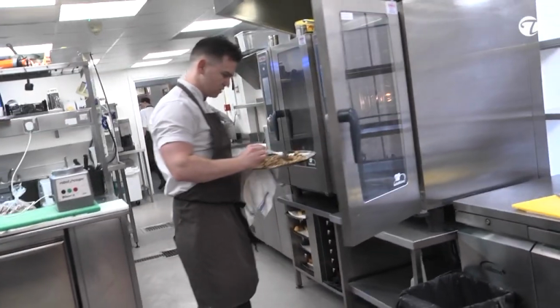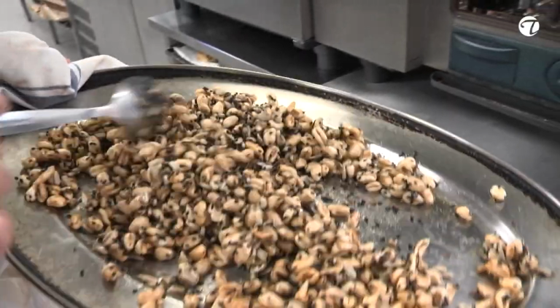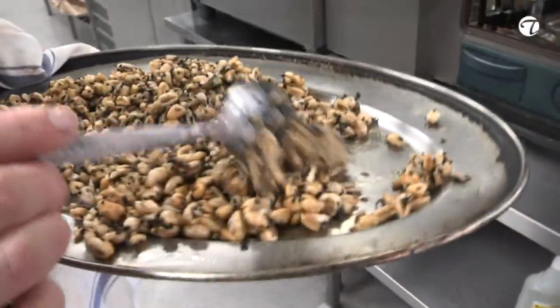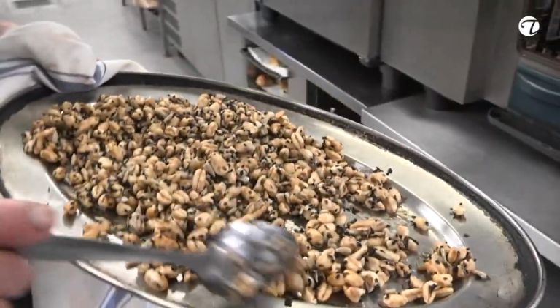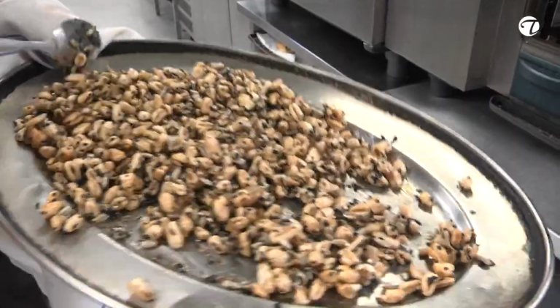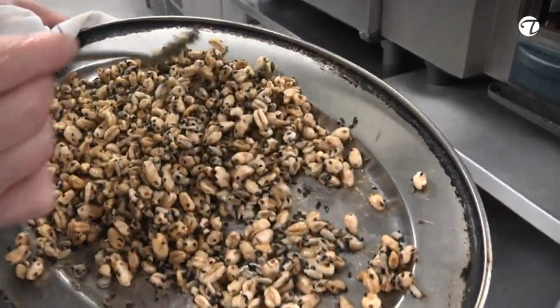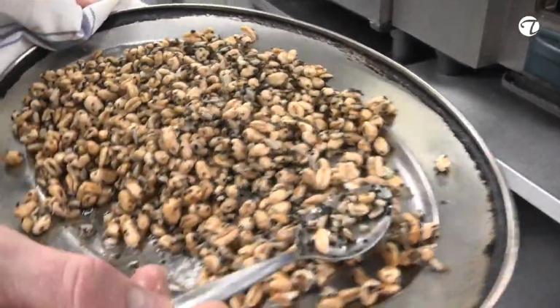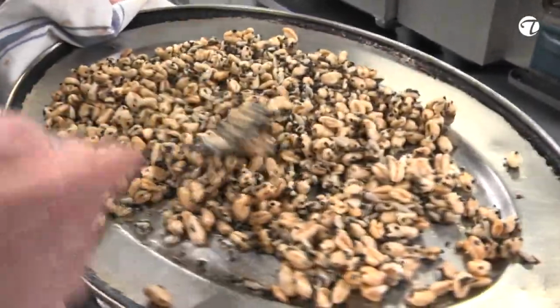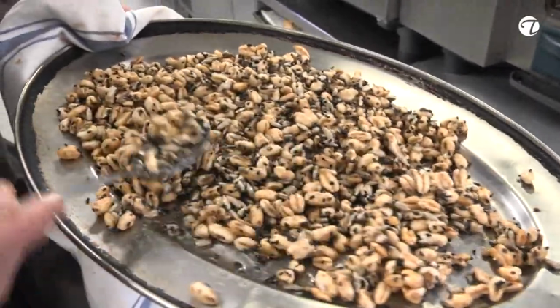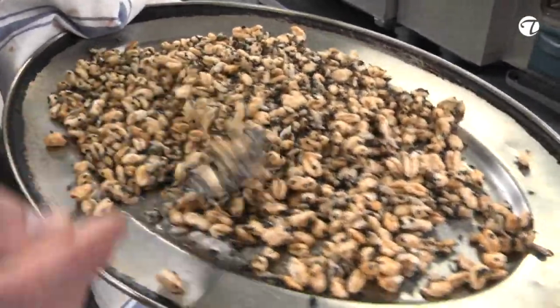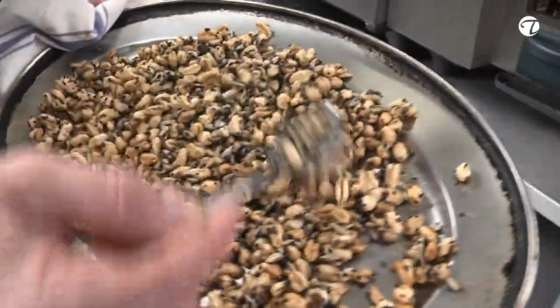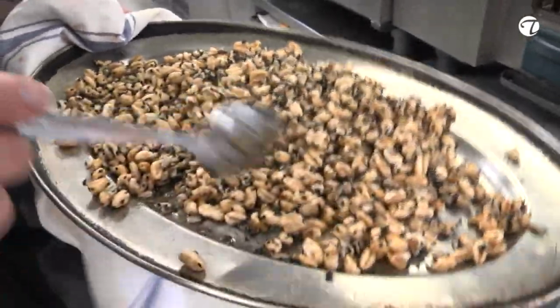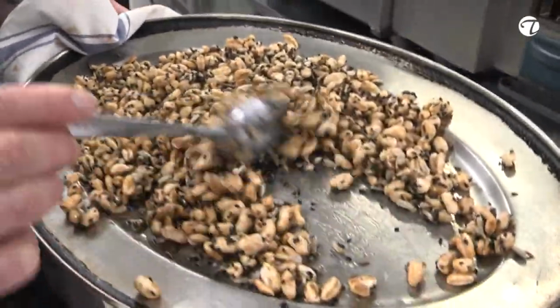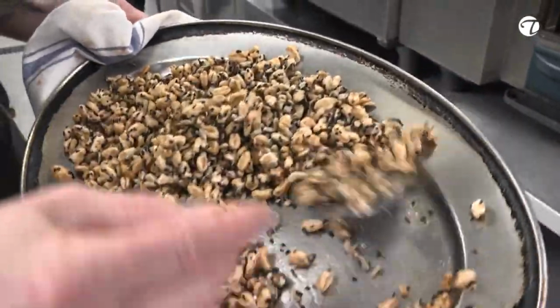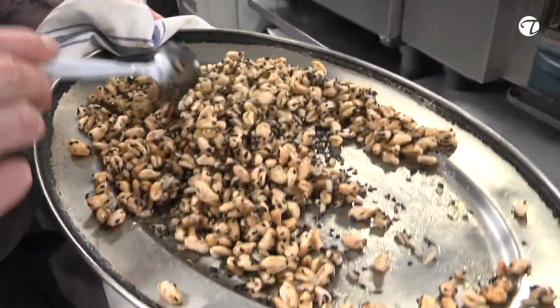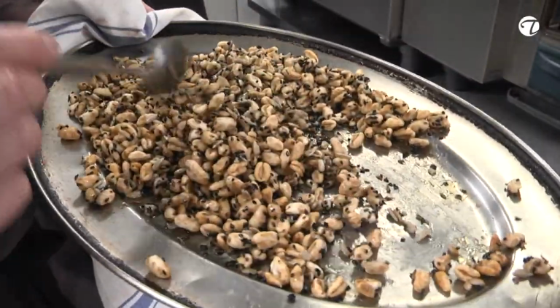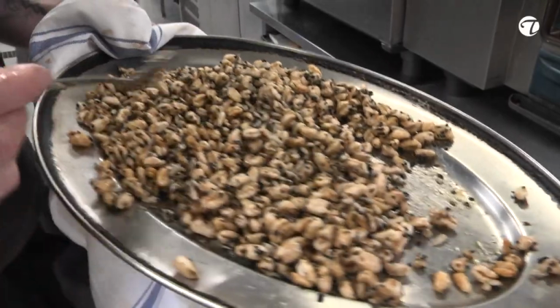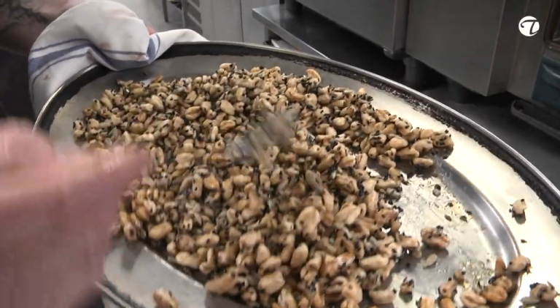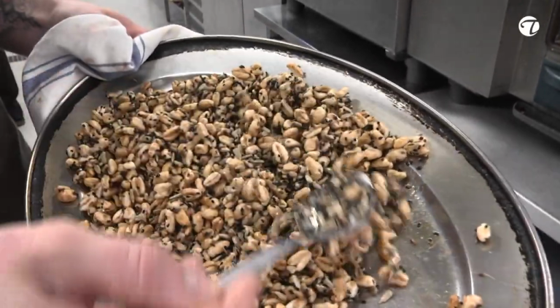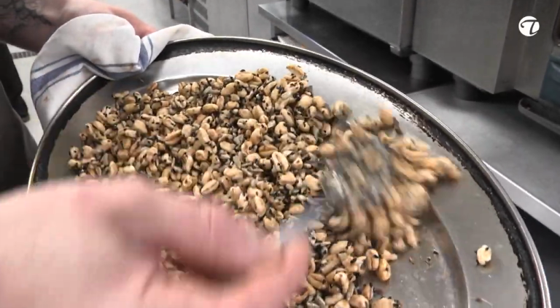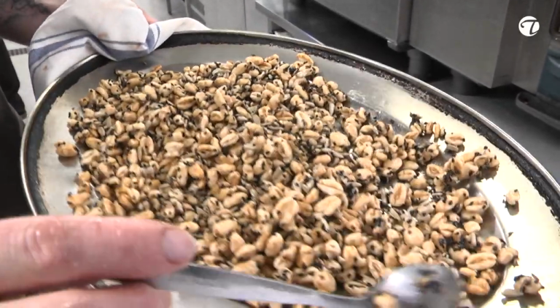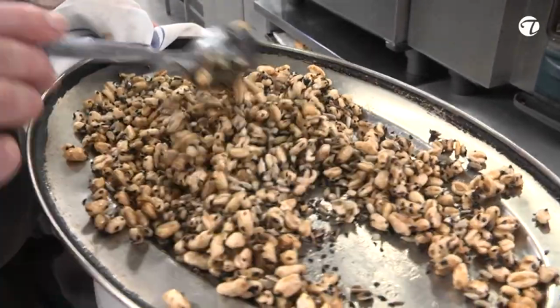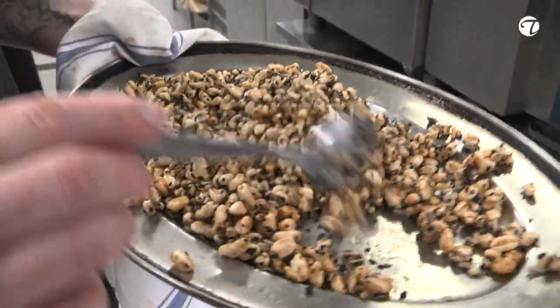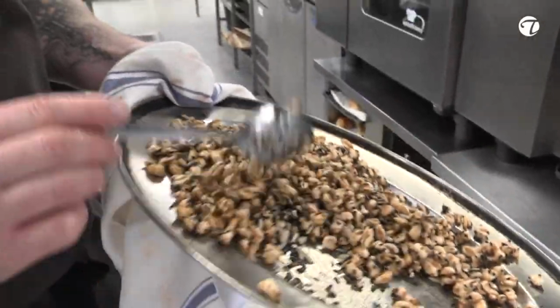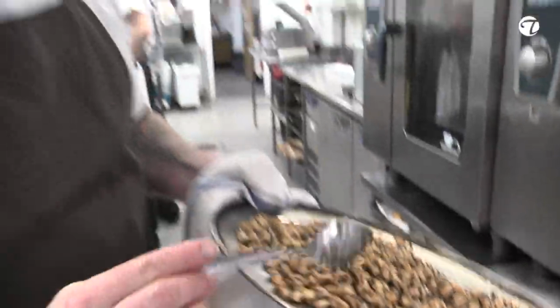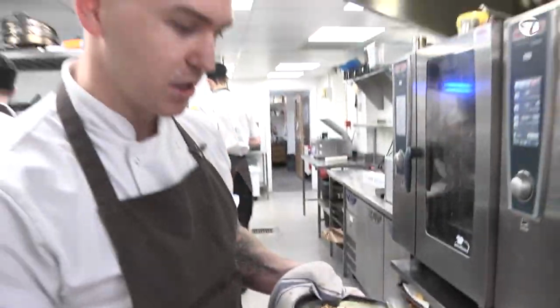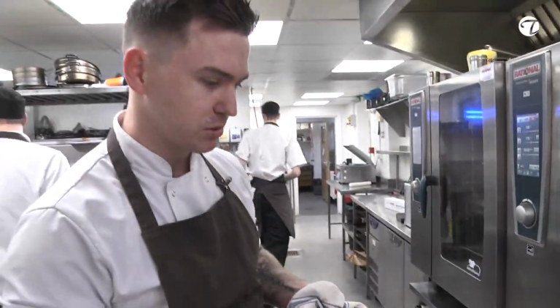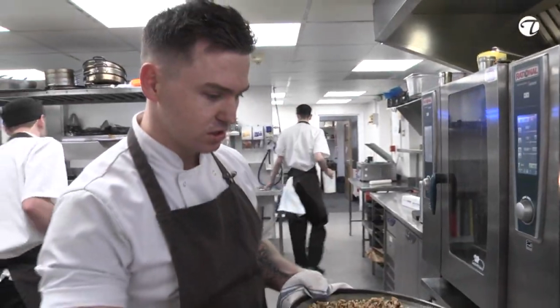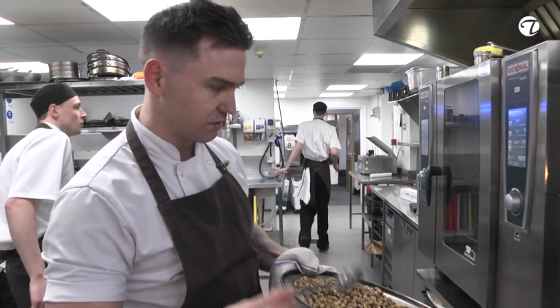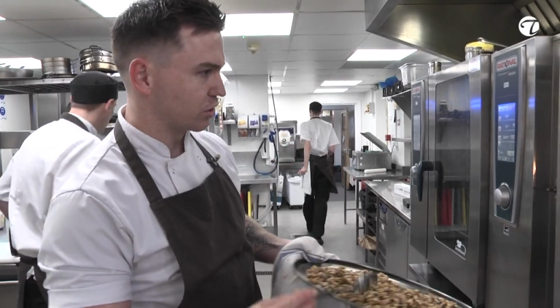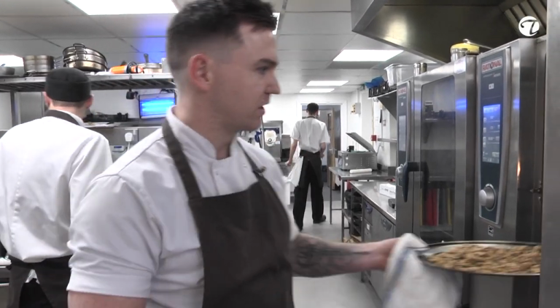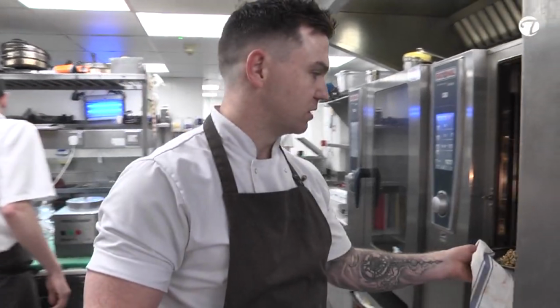This is the pearl barley granola. It's pearl barley which has been cooked, dried out, and then puffed up. It's got sesame seeds, honey, a little bit of maple, onion seeds, and cumin seeds just to give it a little cumin flavour.